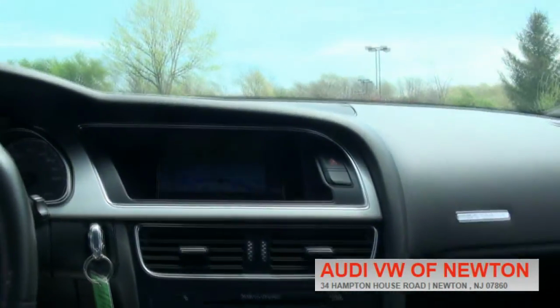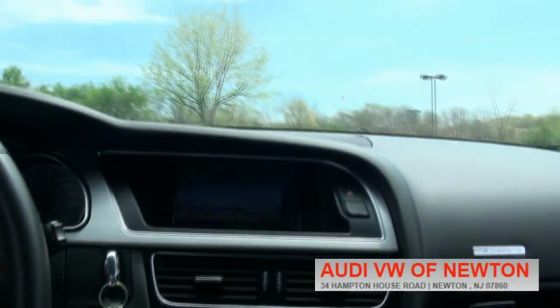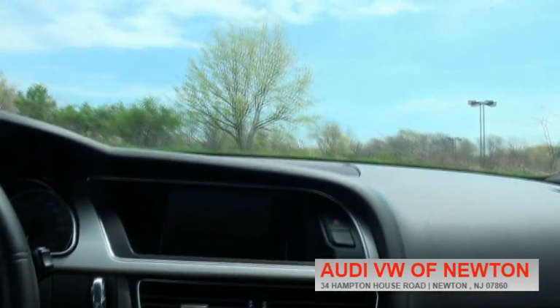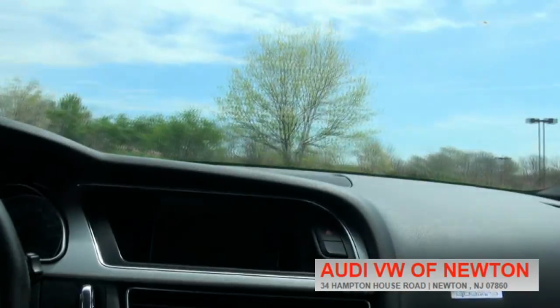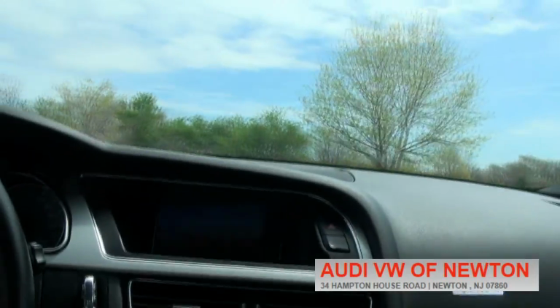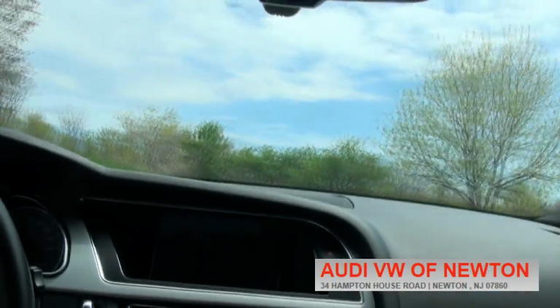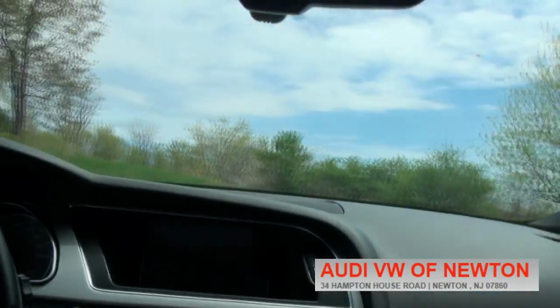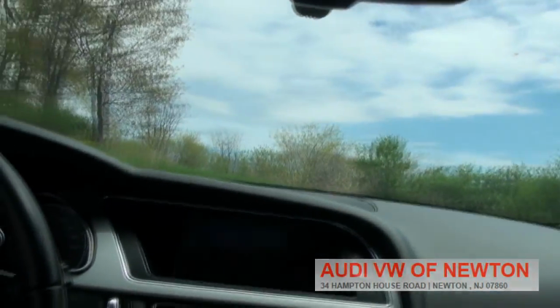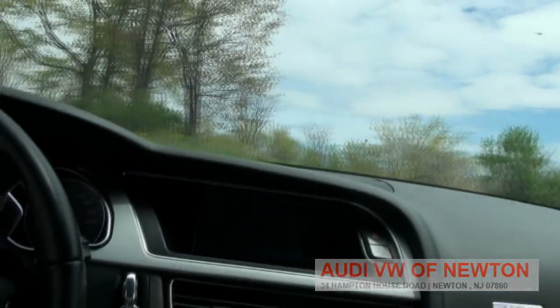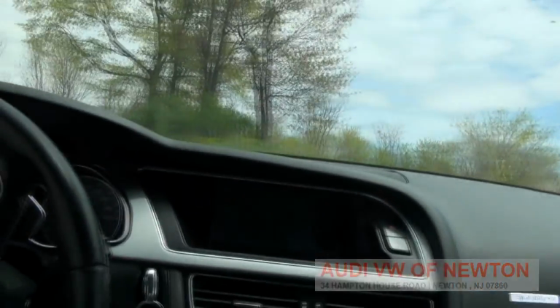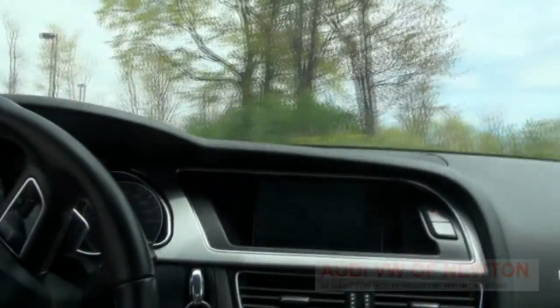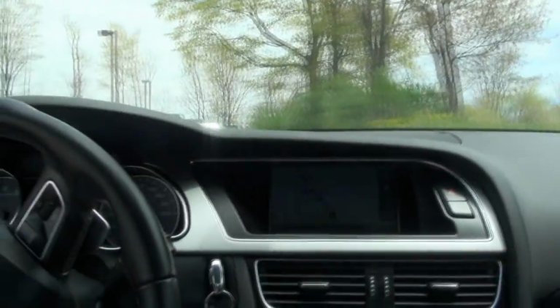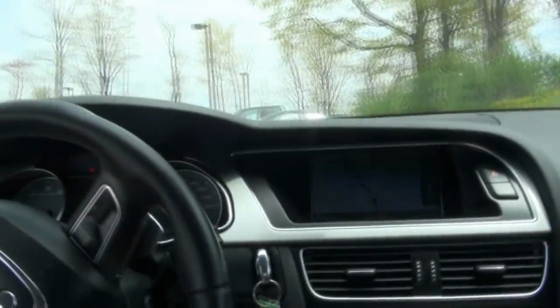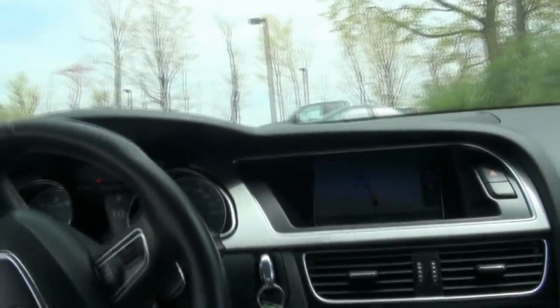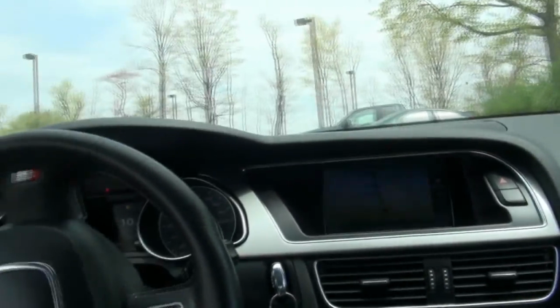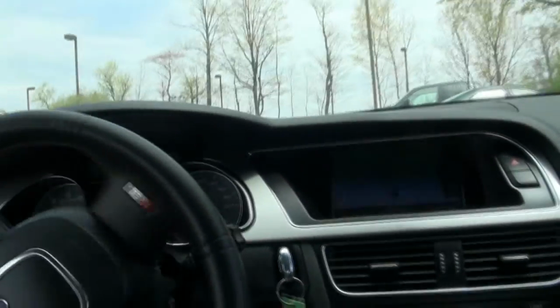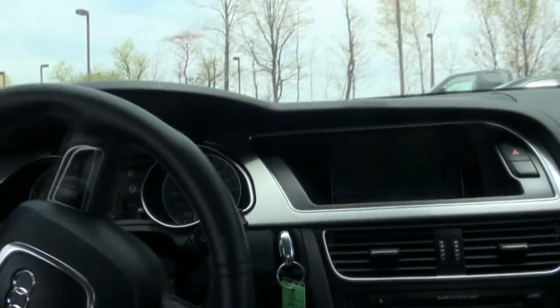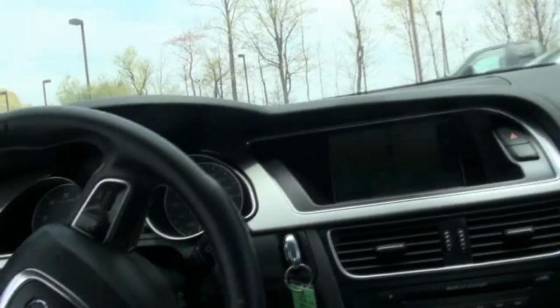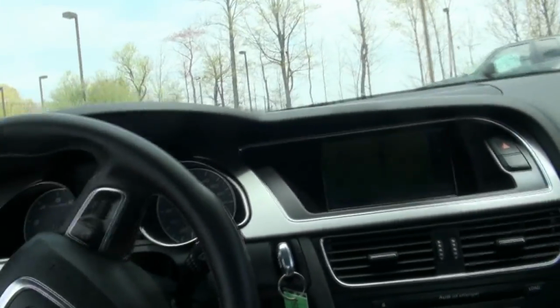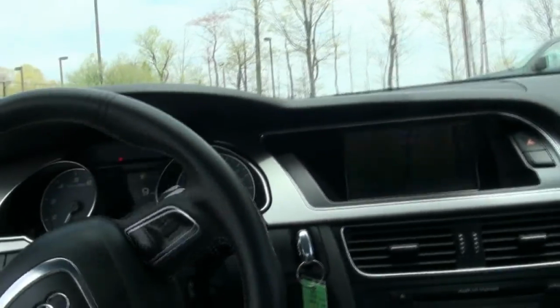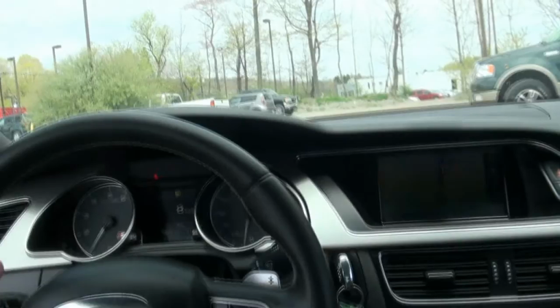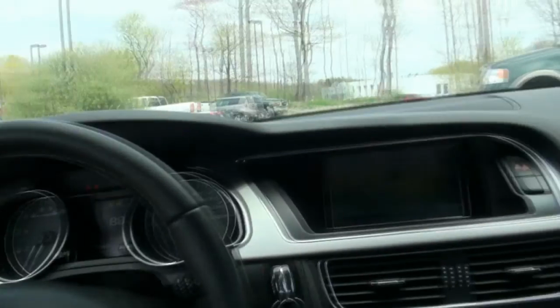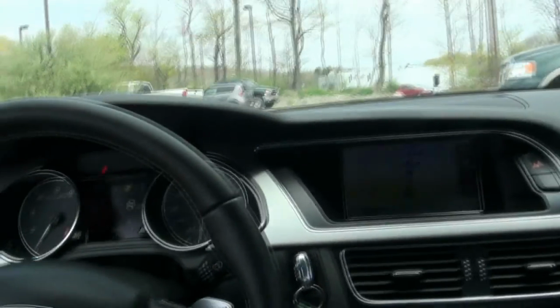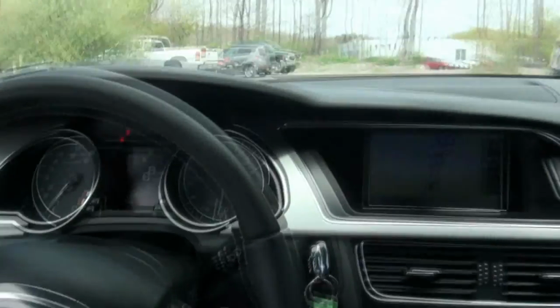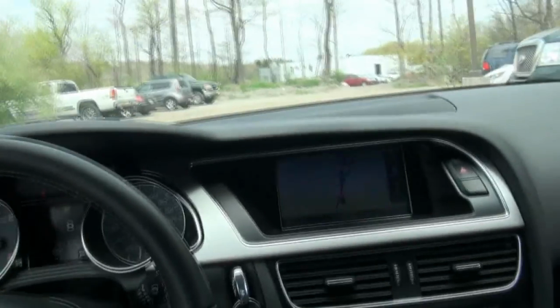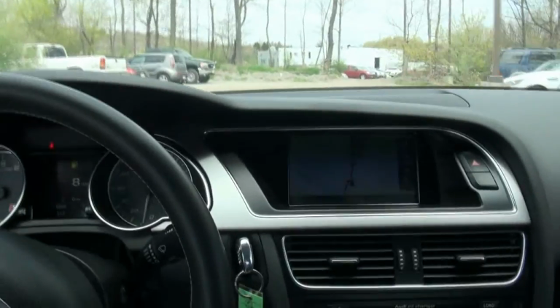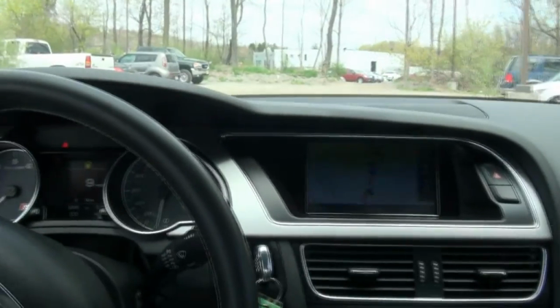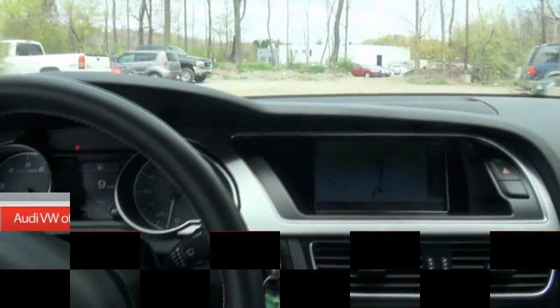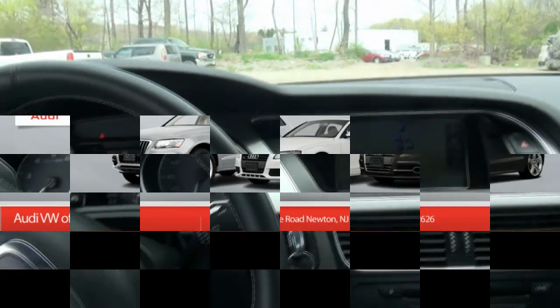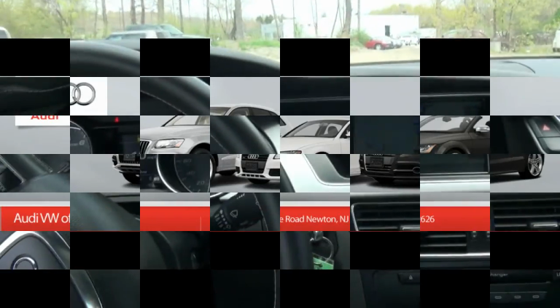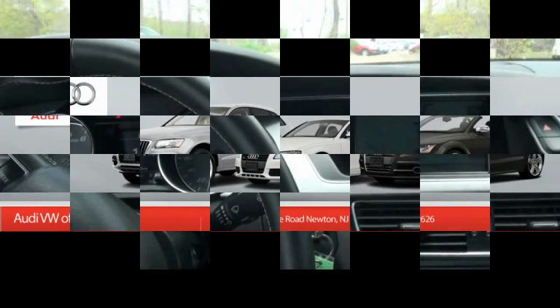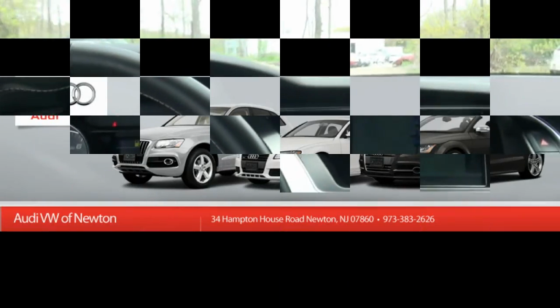We have a few S5s available, and A5s if you need any — we also have those available. Give us a call here at Audi Newton. We have plenty of vehicles in stock, ready to go.